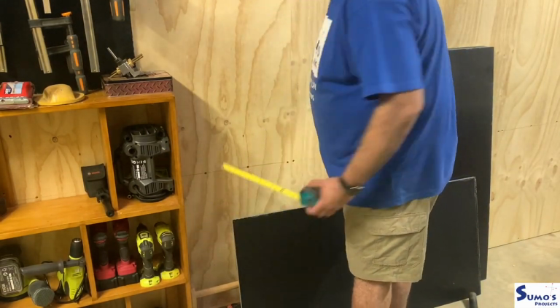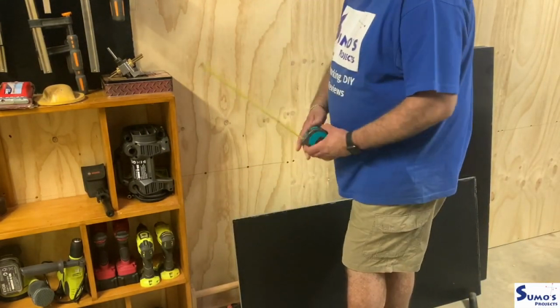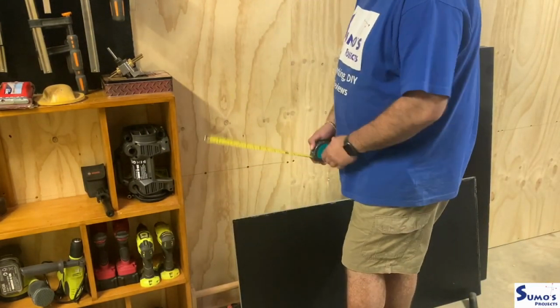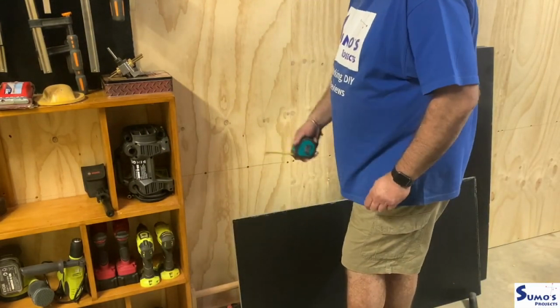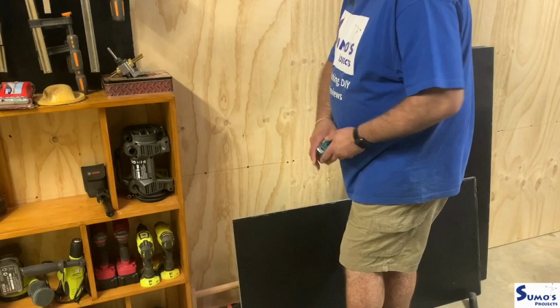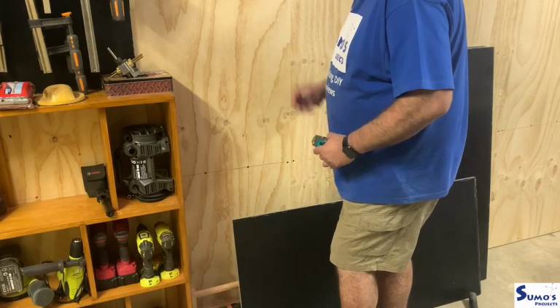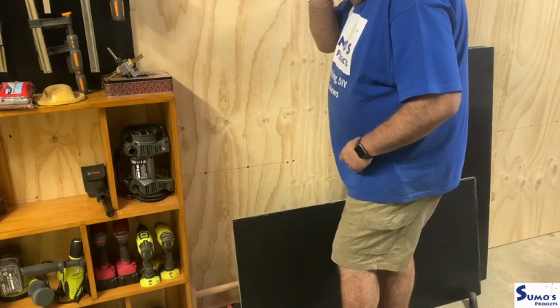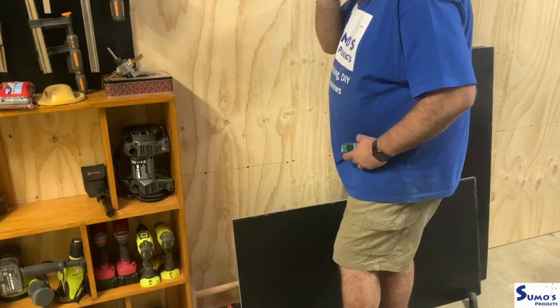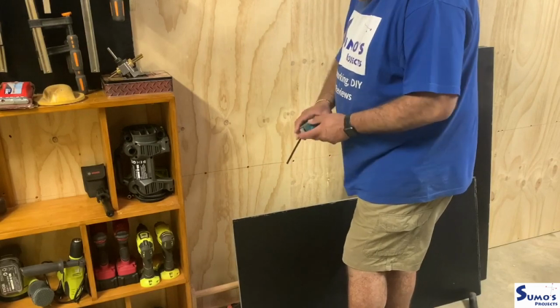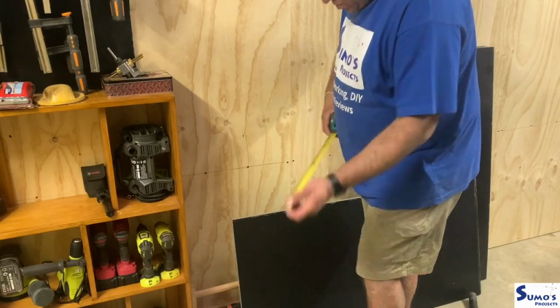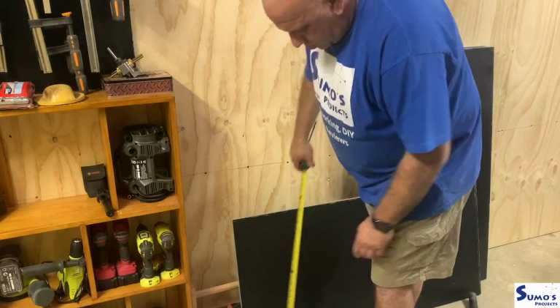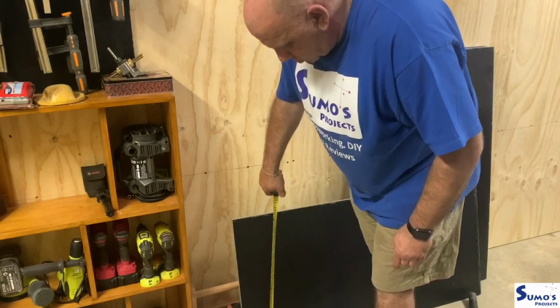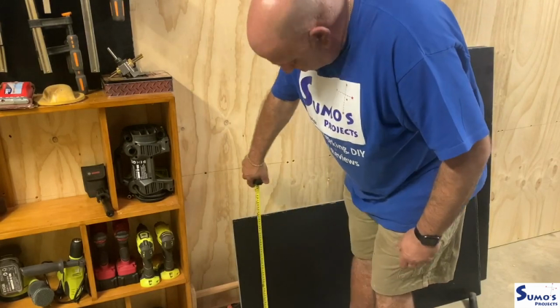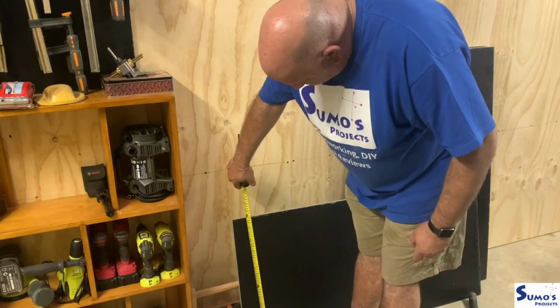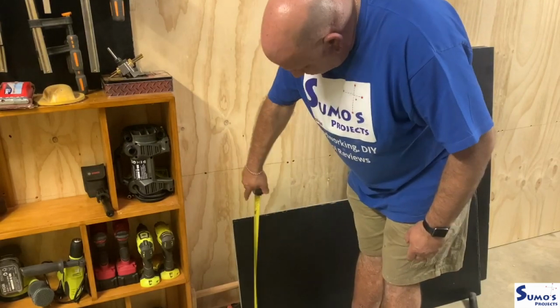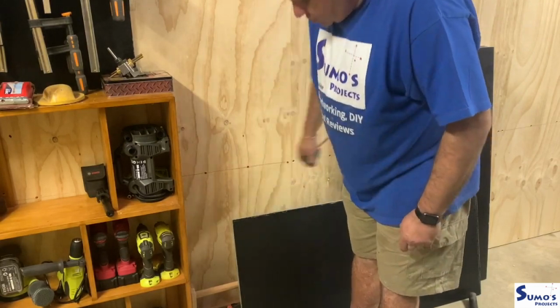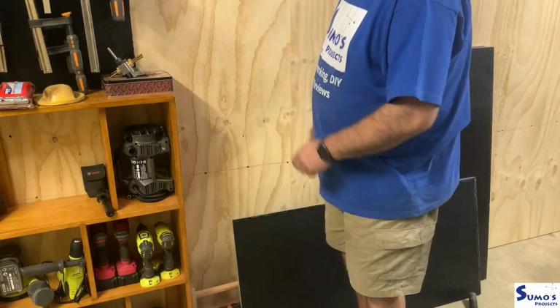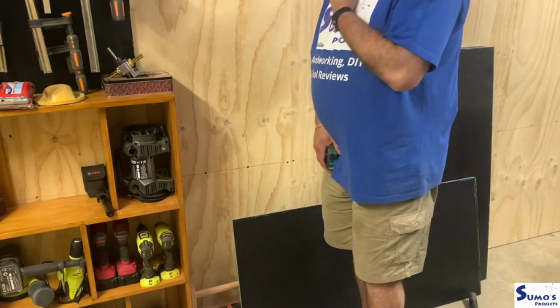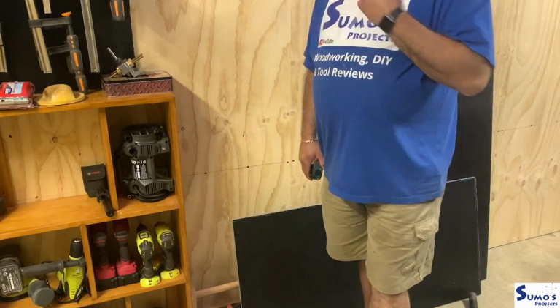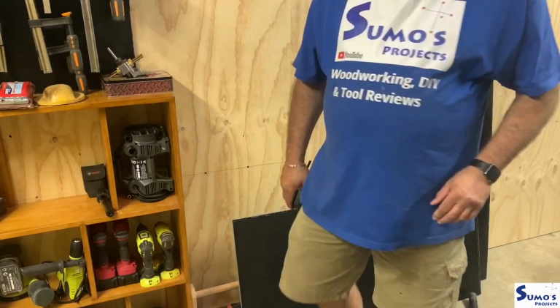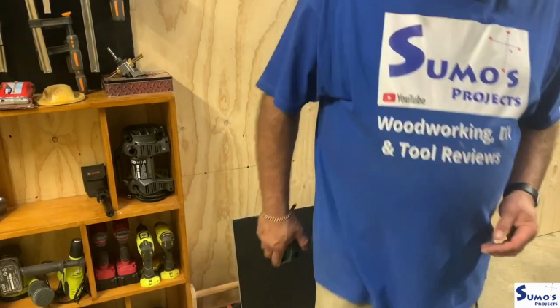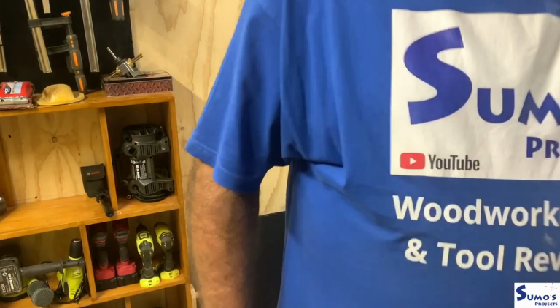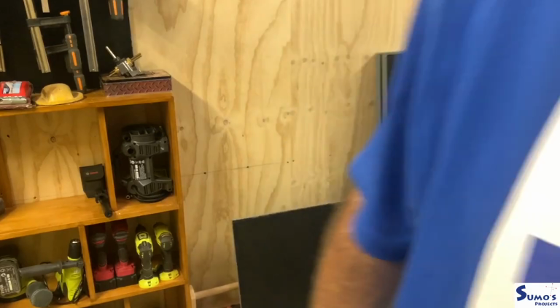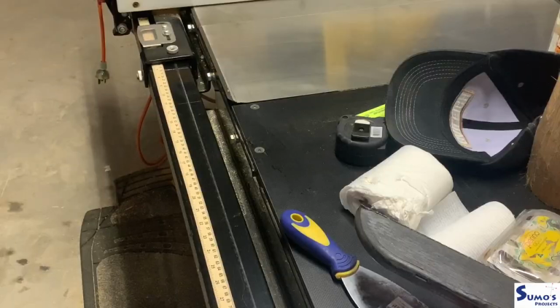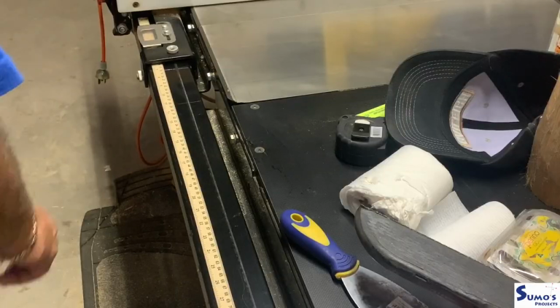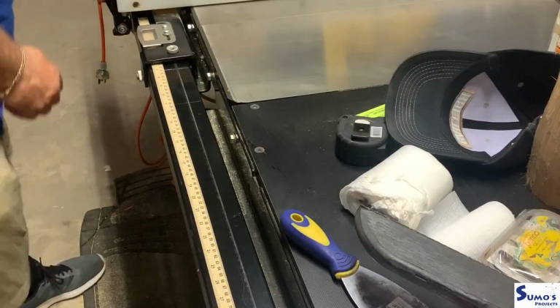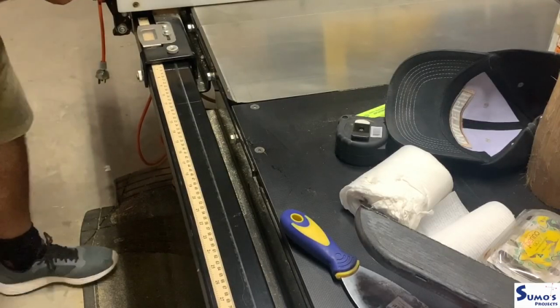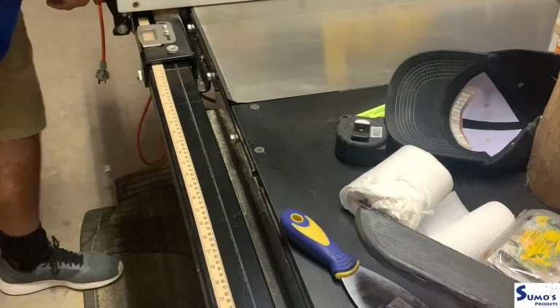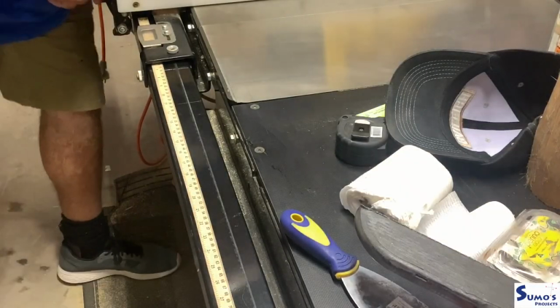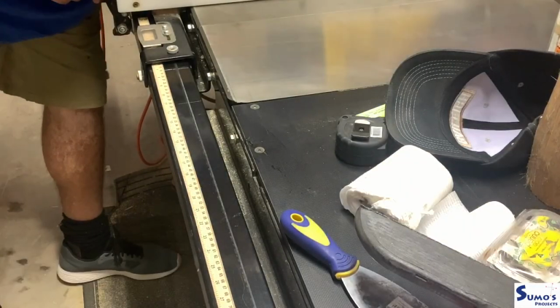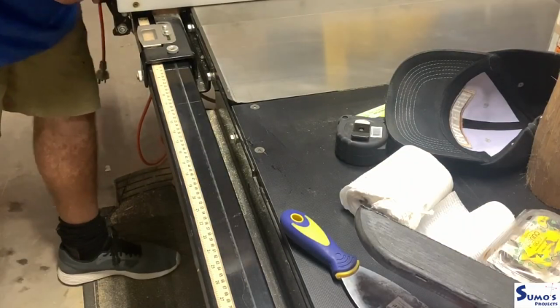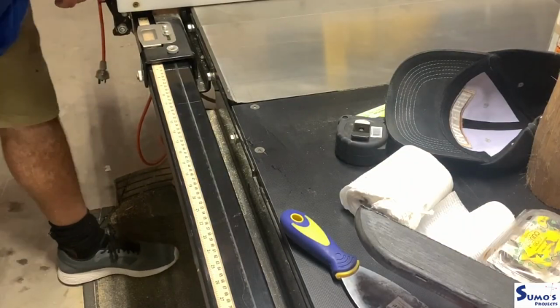G'day and welcome to Sumo's Projects. Today on this build, adding on to my custom wall — my very large wall — I'm building some cabinetry.